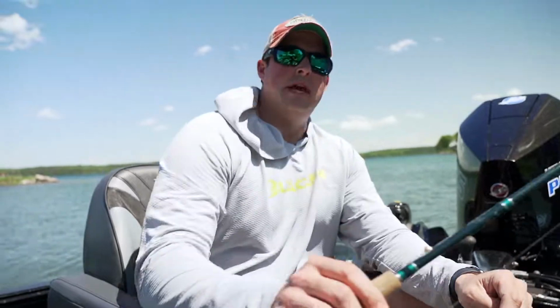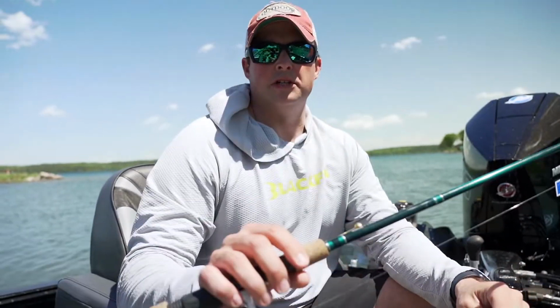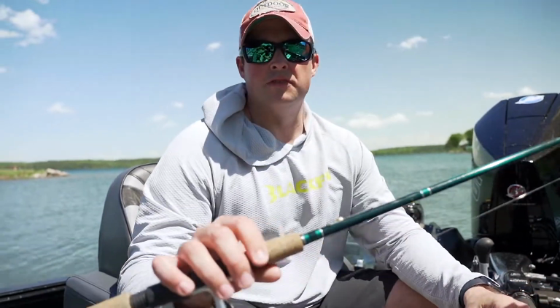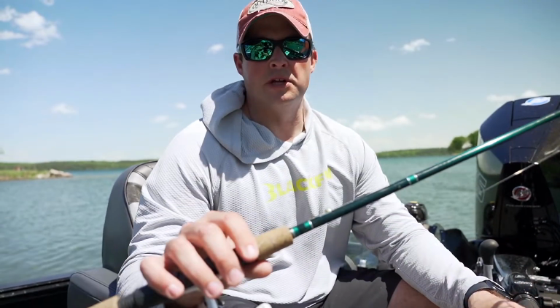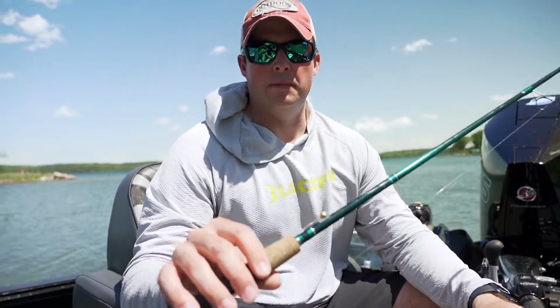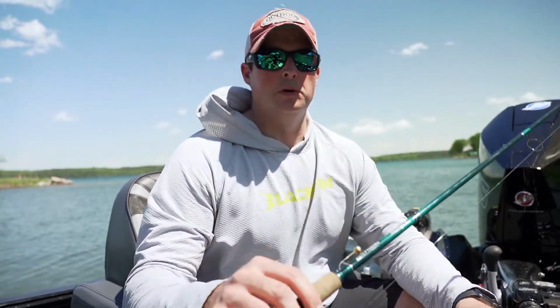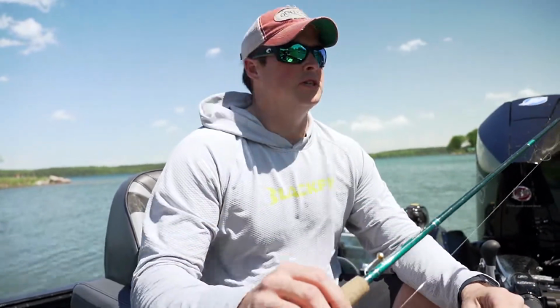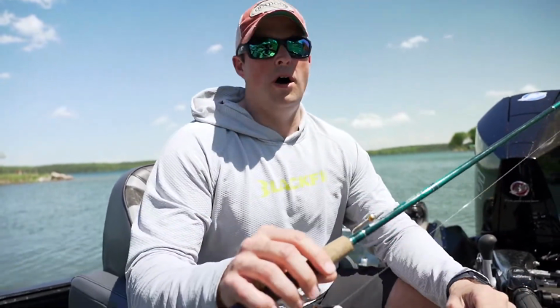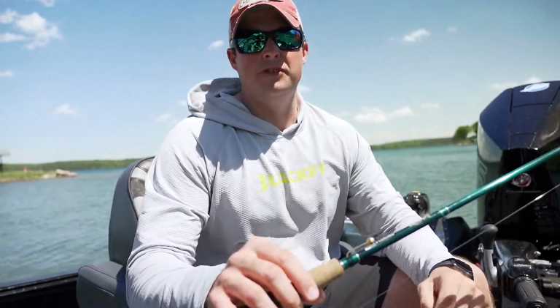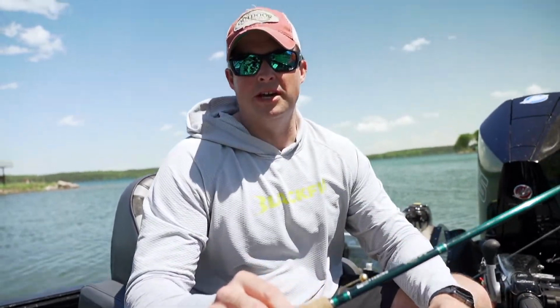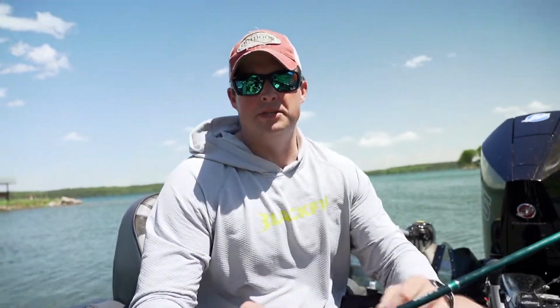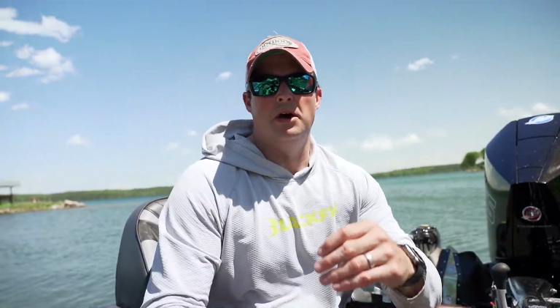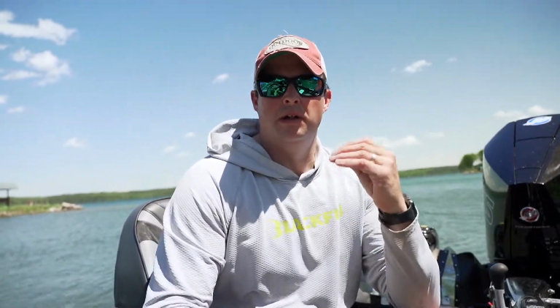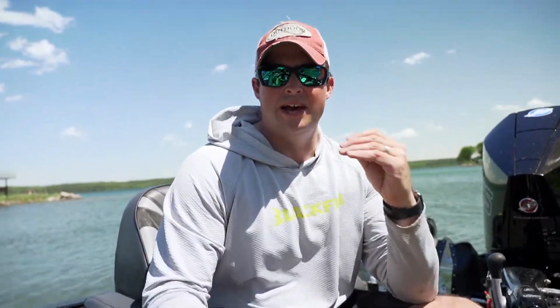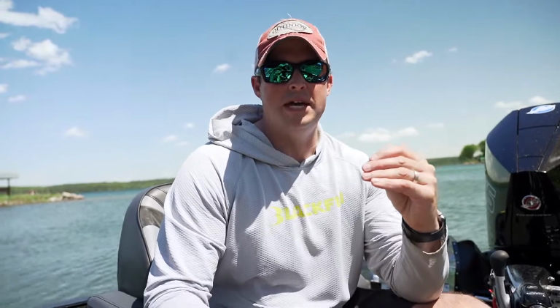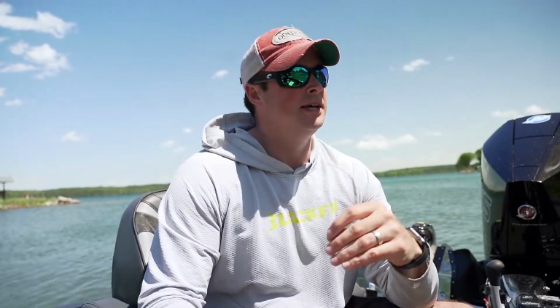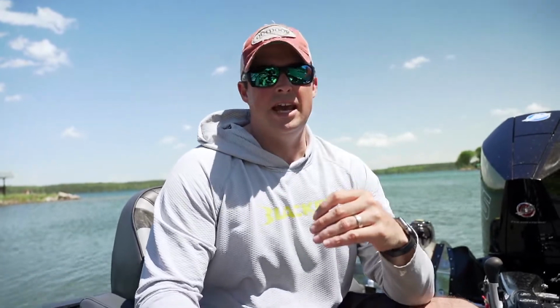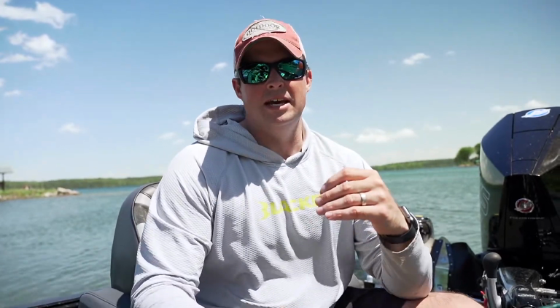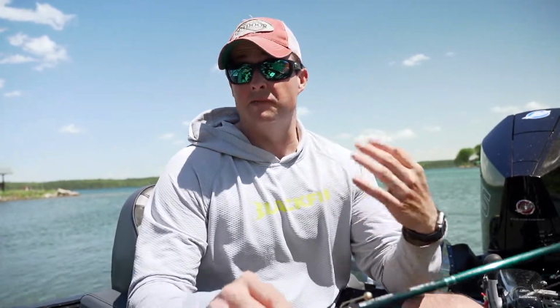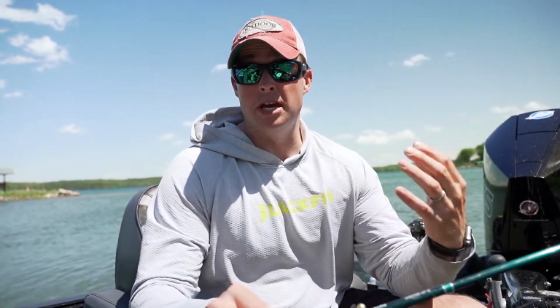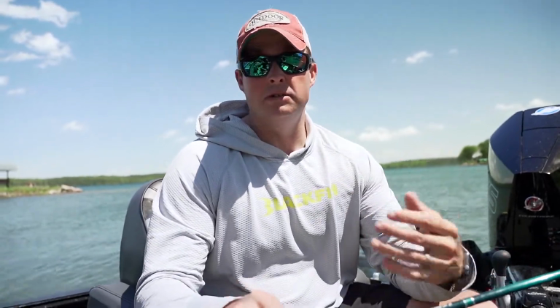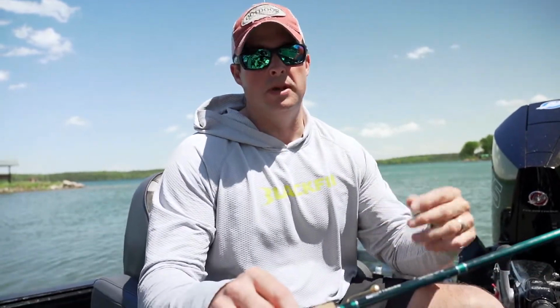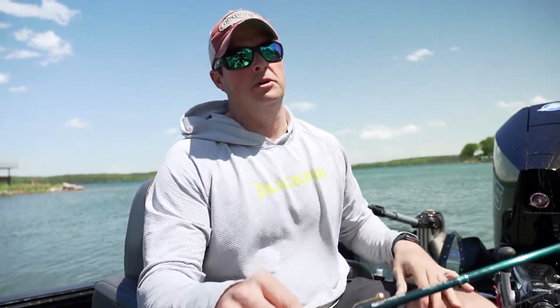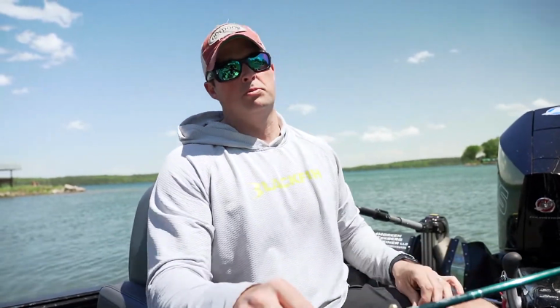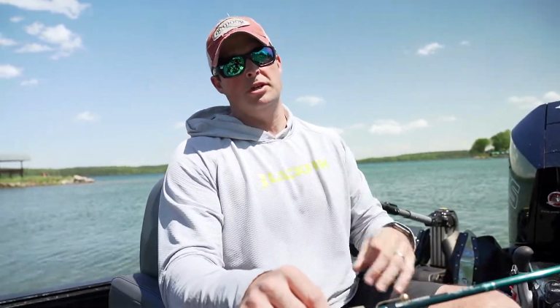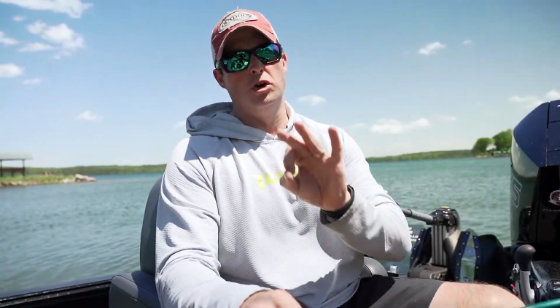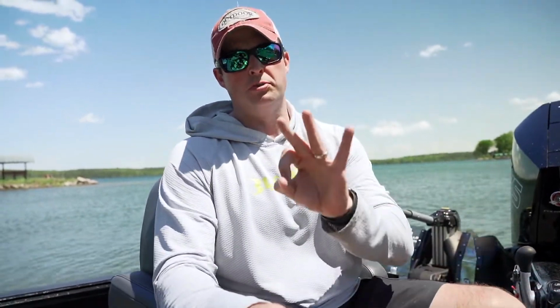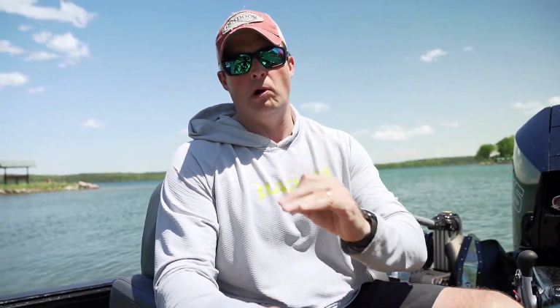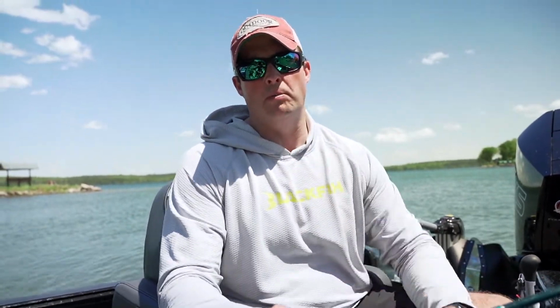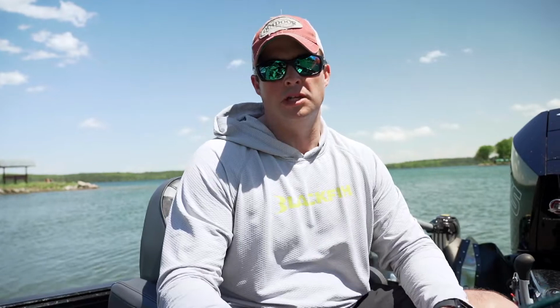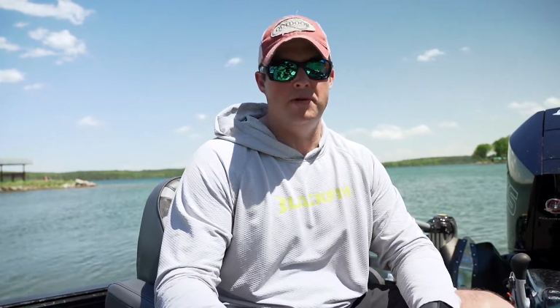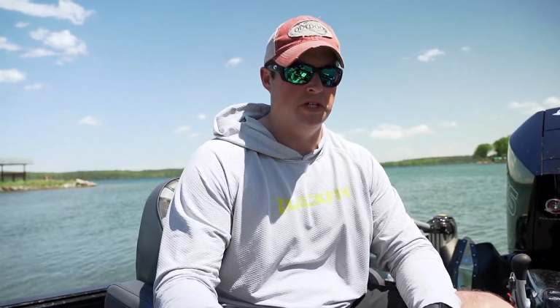Hey there, Jason Fried with Clam Outdoors. You know, walleye fishing a lot of times is about live bait. And as a fishing guide and tournament angler, there's really a good three-prong approach to live bait fishing.